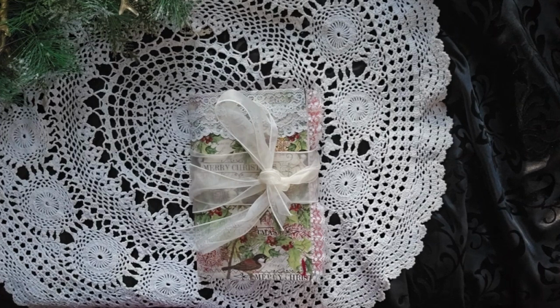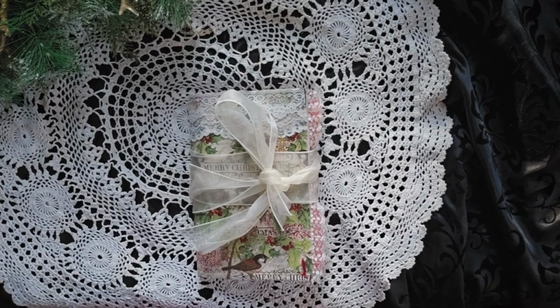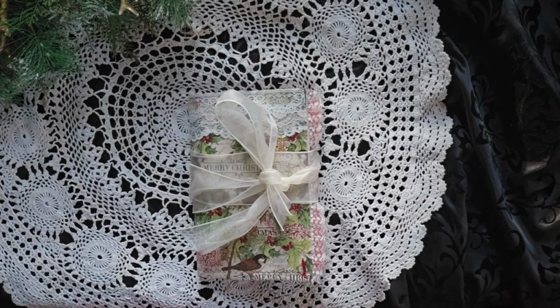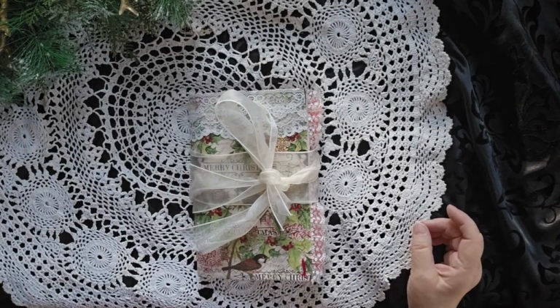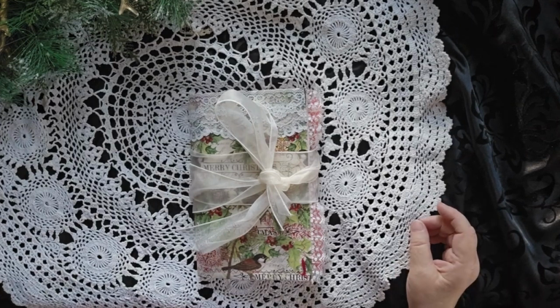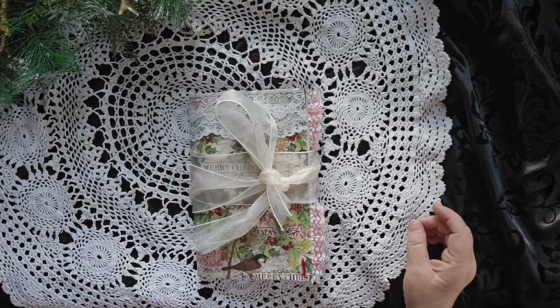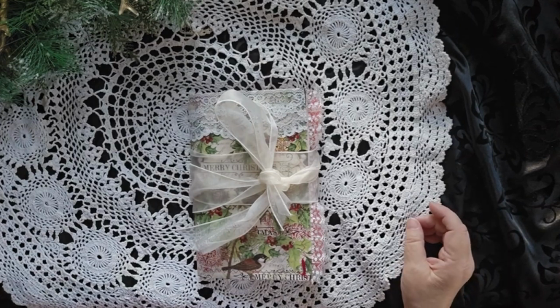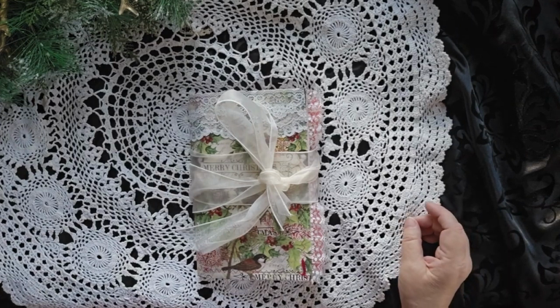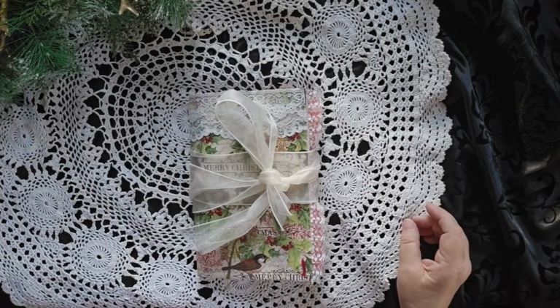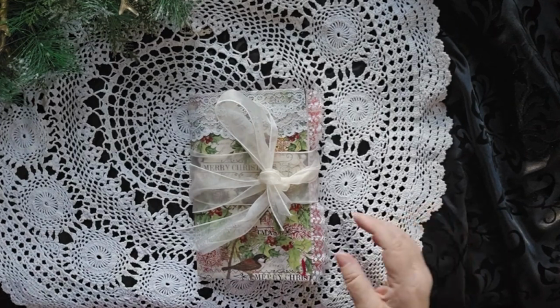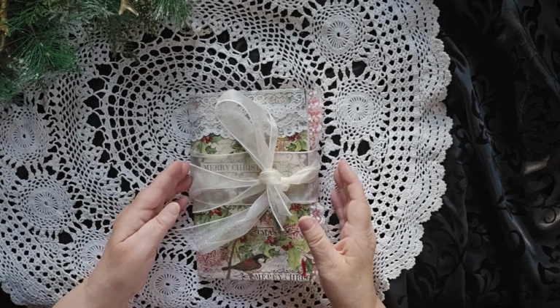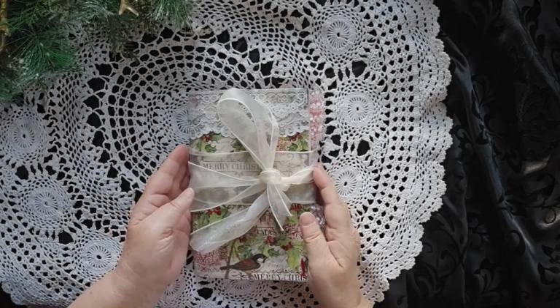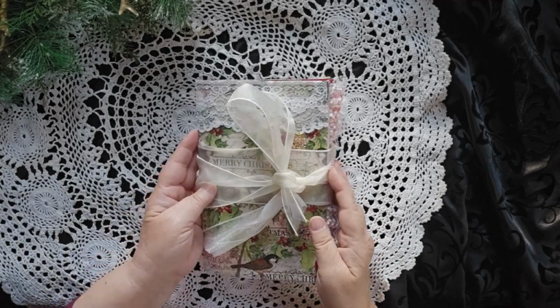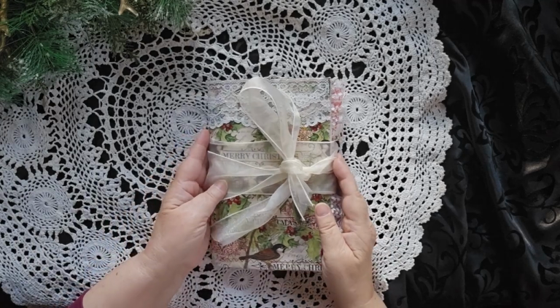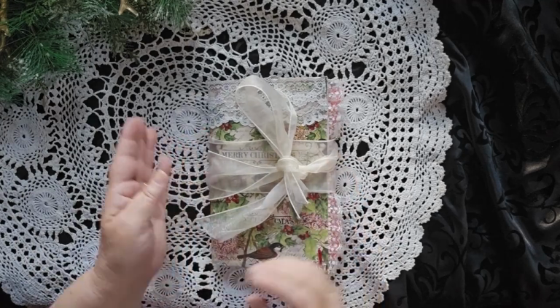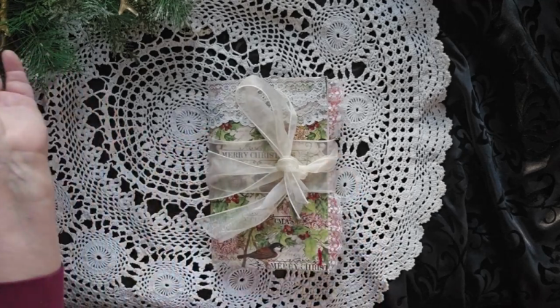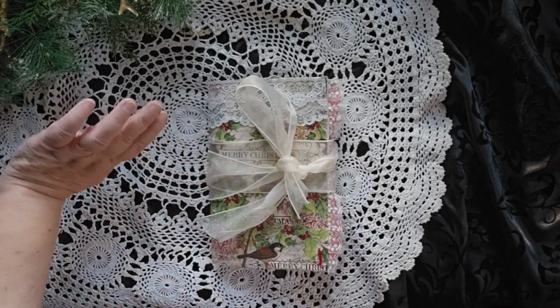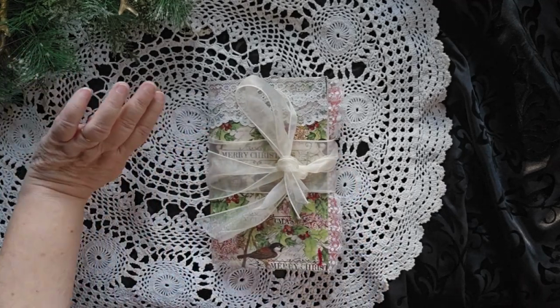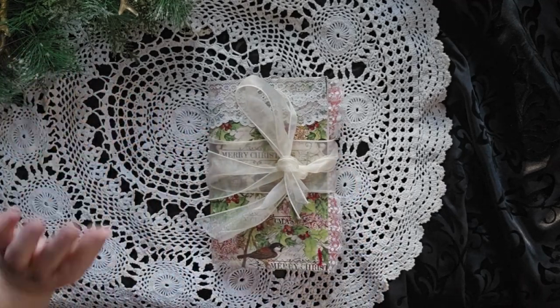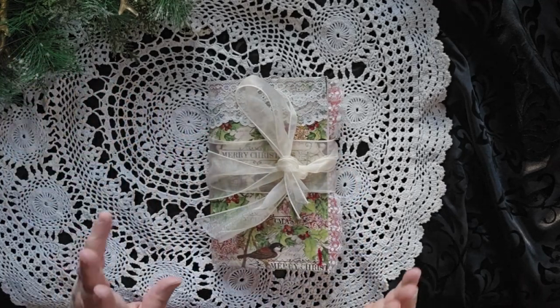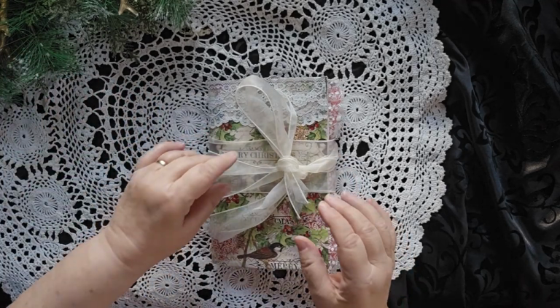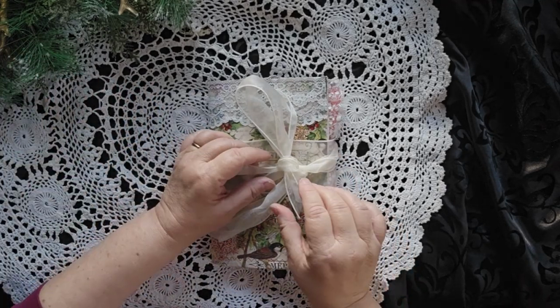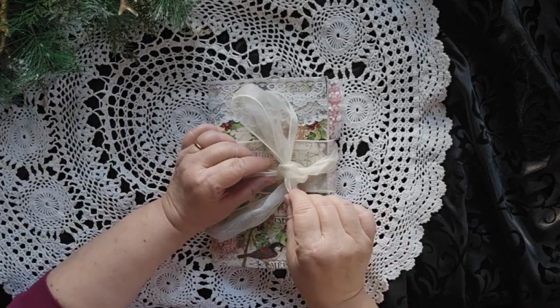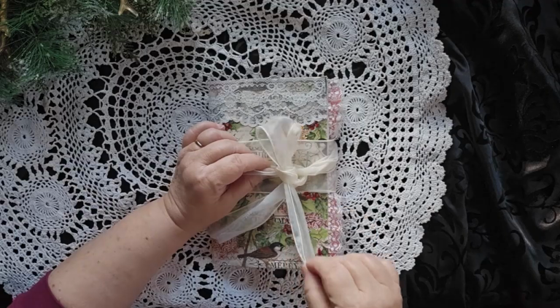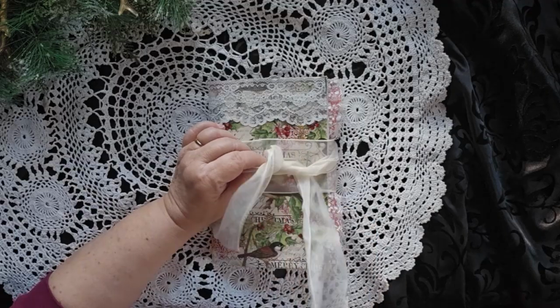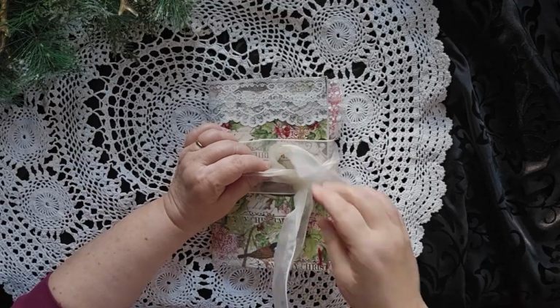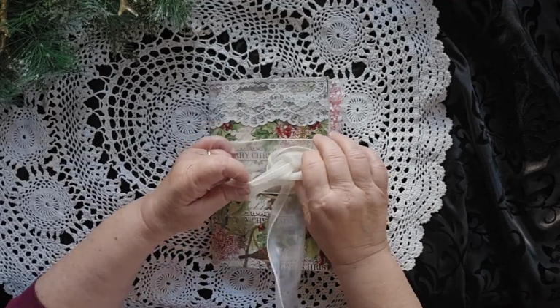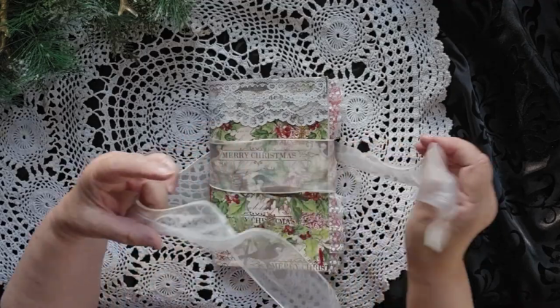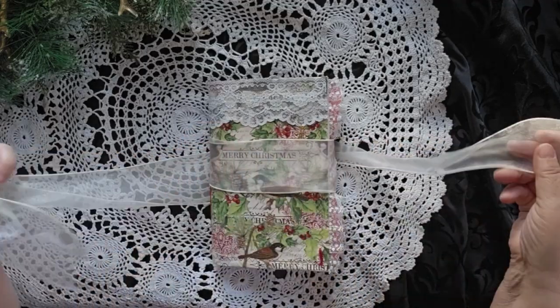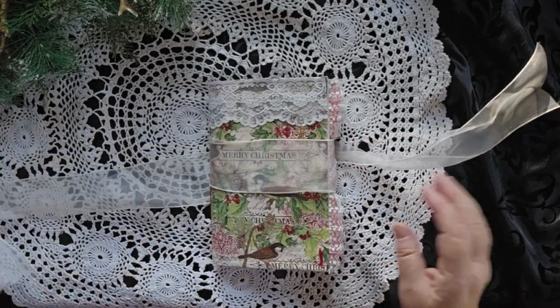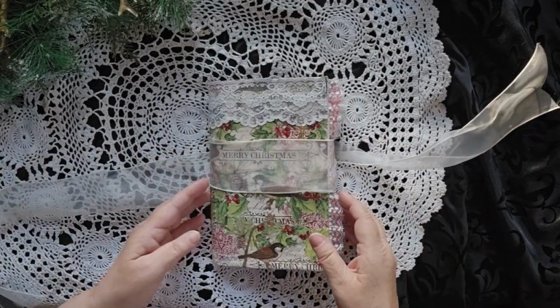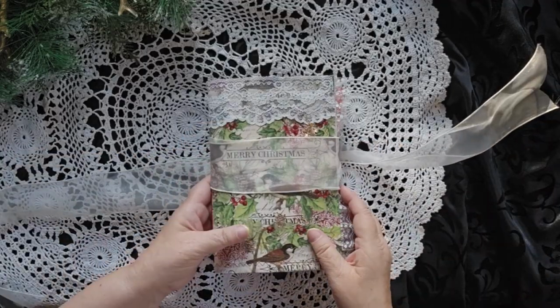Hello, this is Cindy. Welcome to my channel and to another walkthrough of one of the four journals I have just most recently made. This one I'm calling Christmas Journal number two.